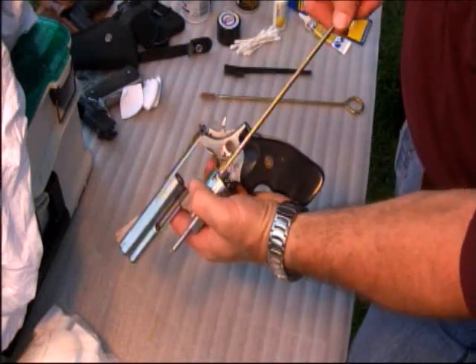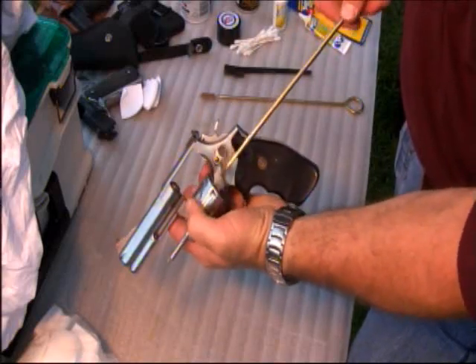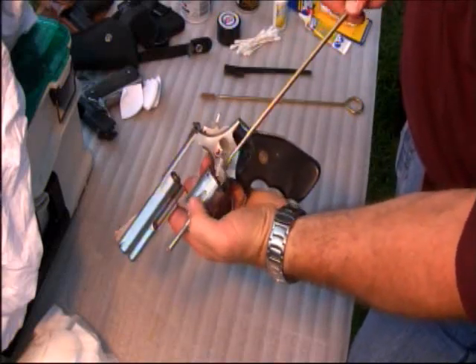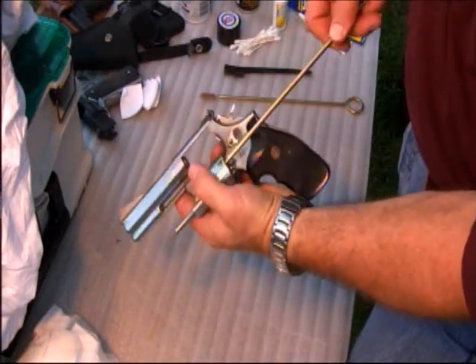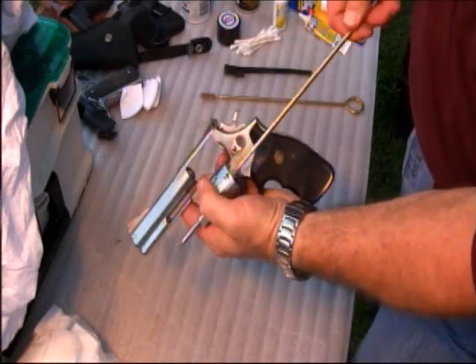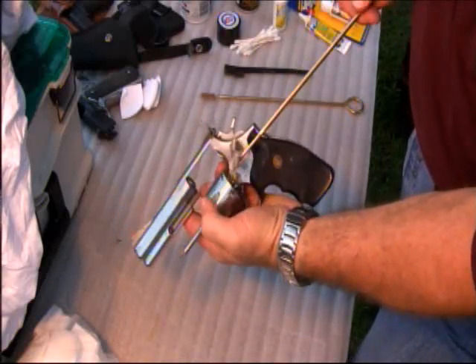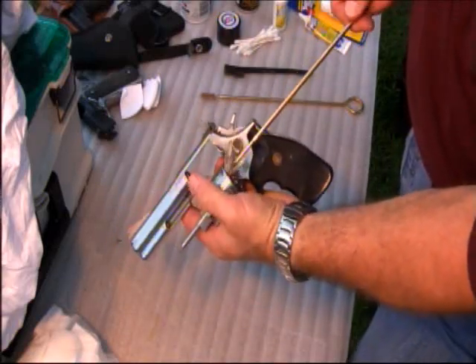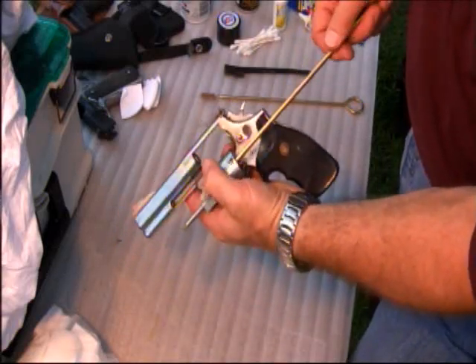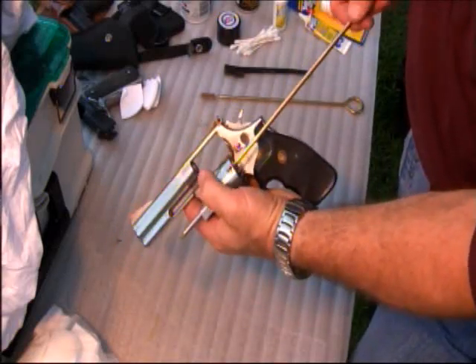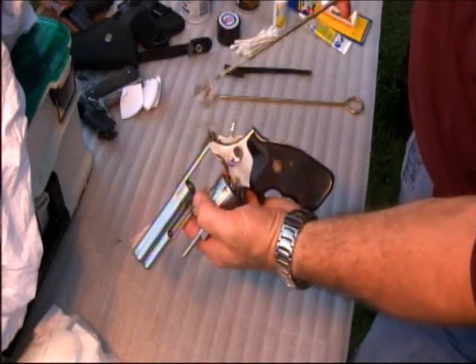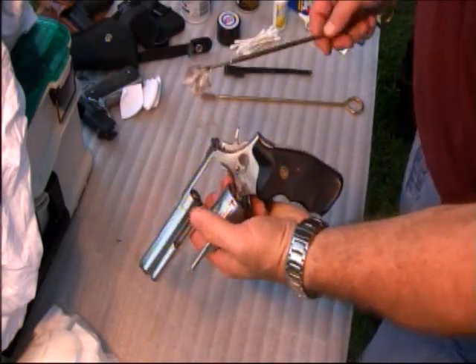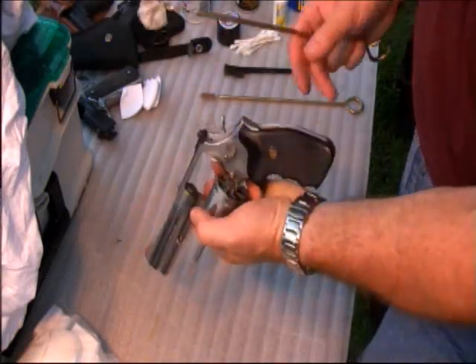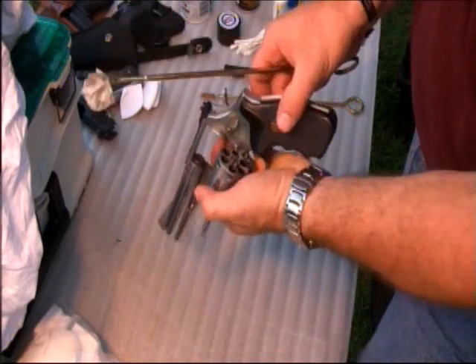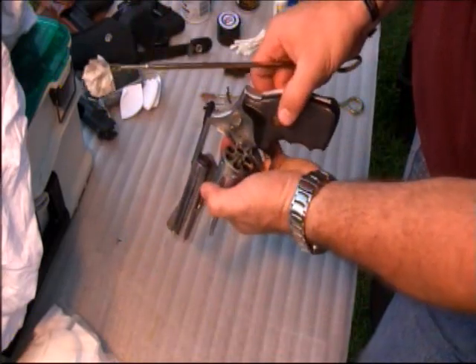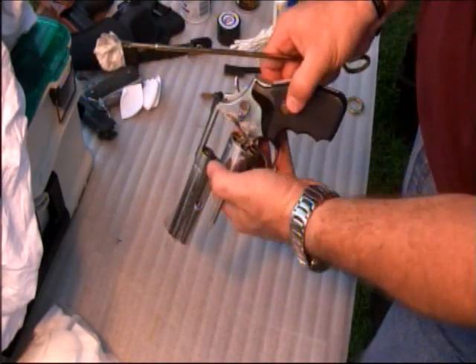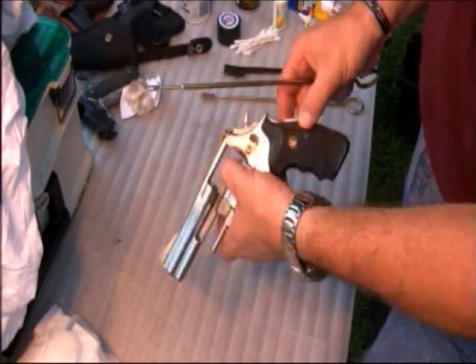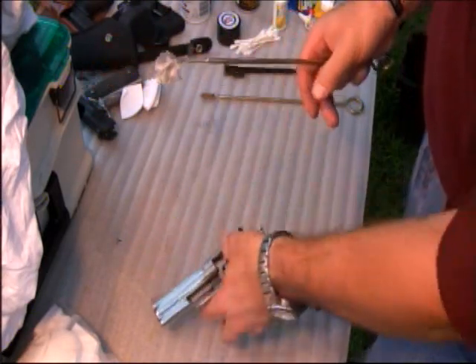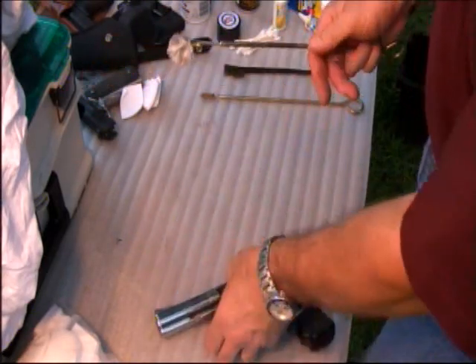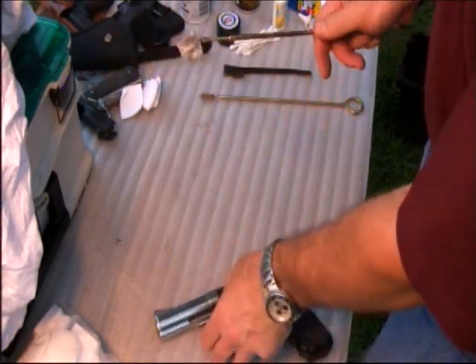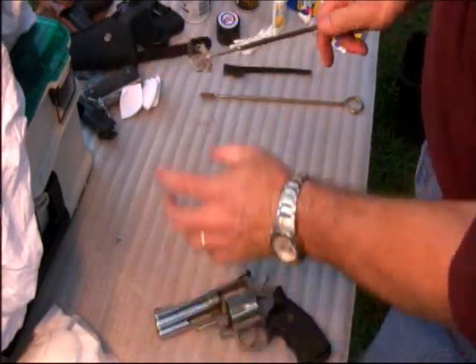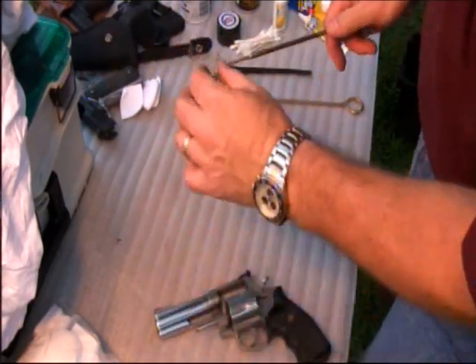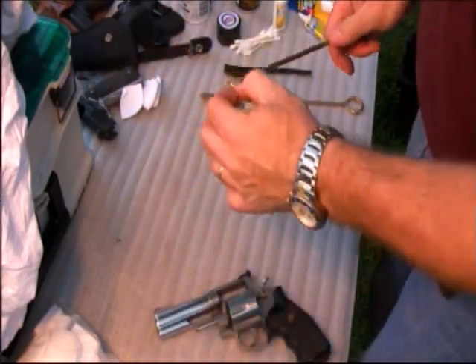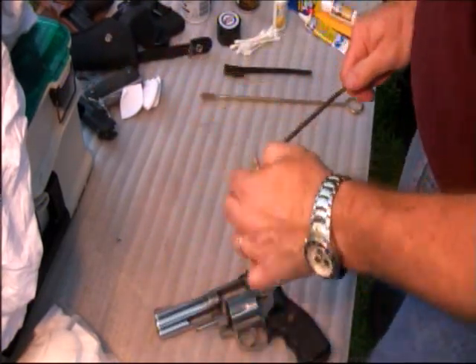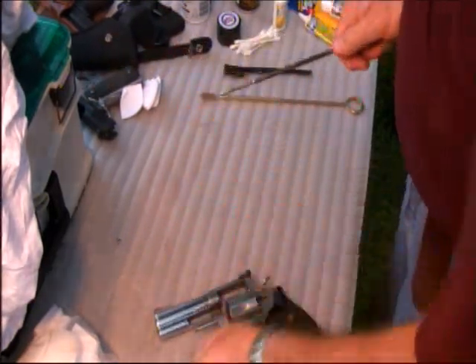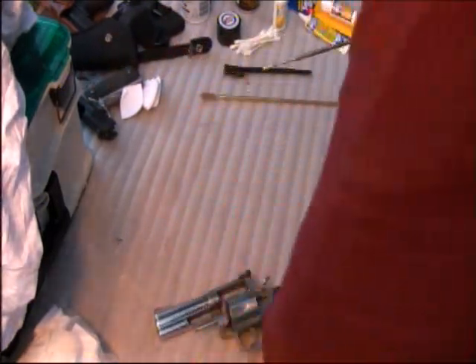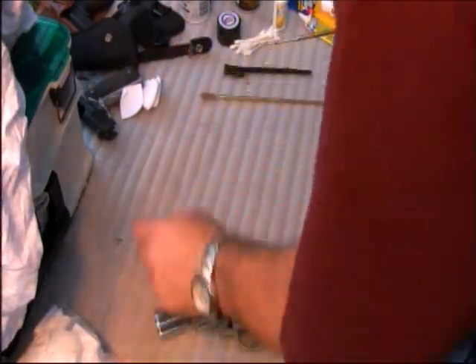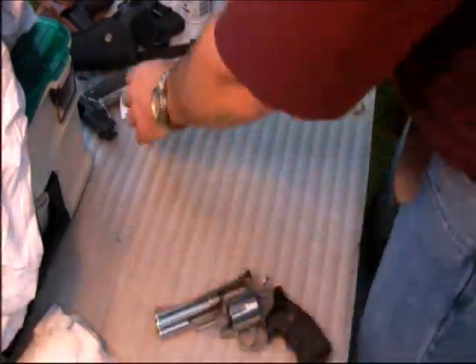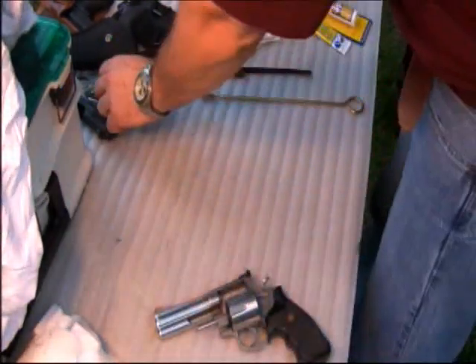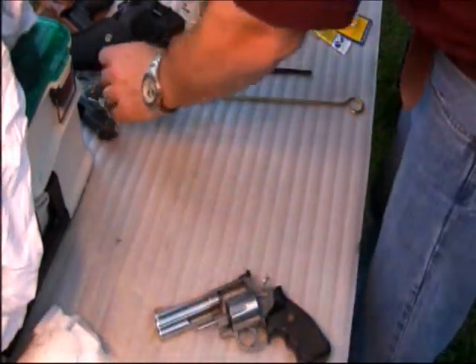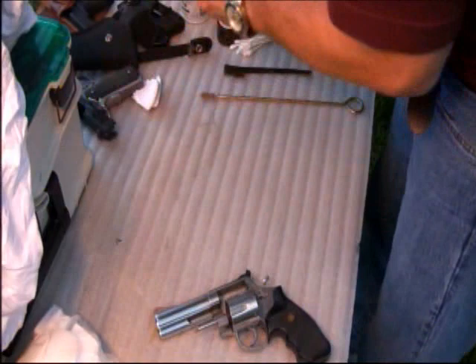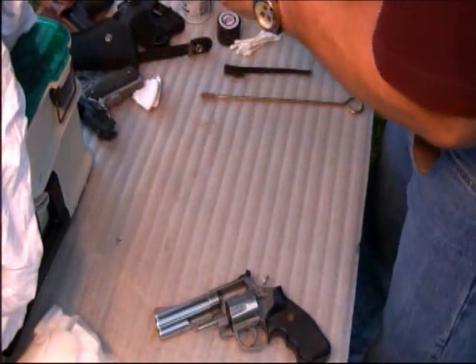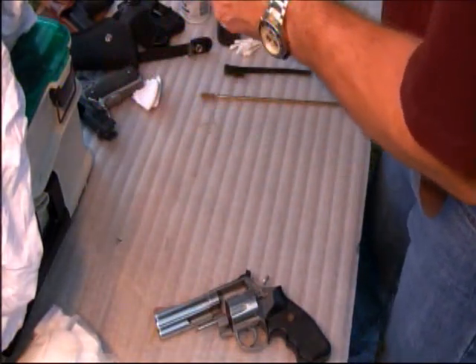You're going to do the barrel the same way — you want to get some solvent down in the barrel. You might use a clean patch to start that out with.